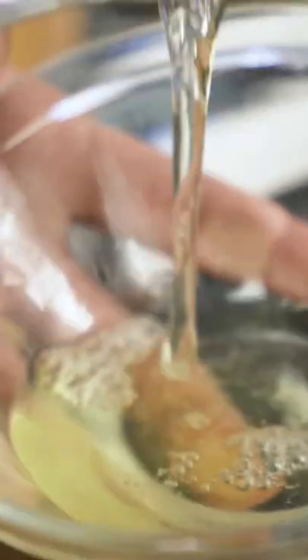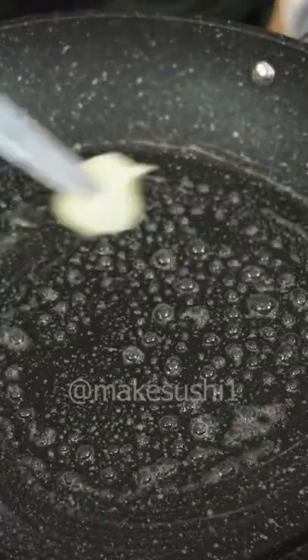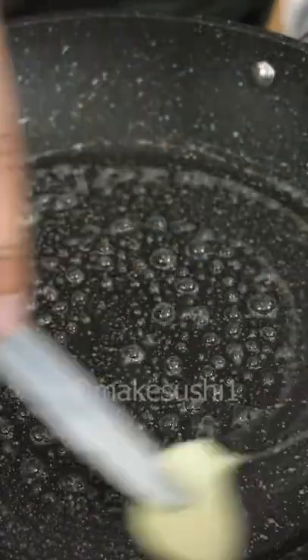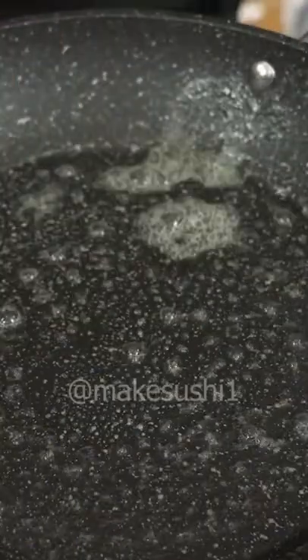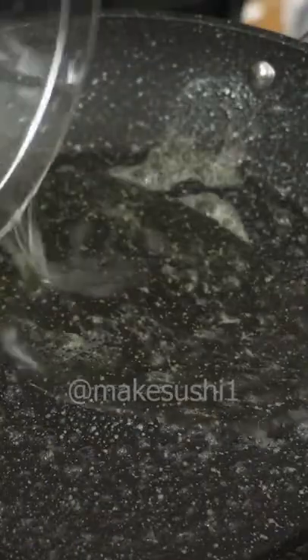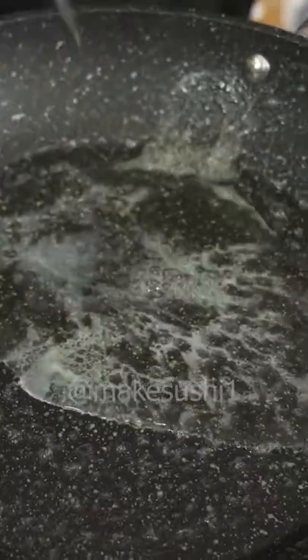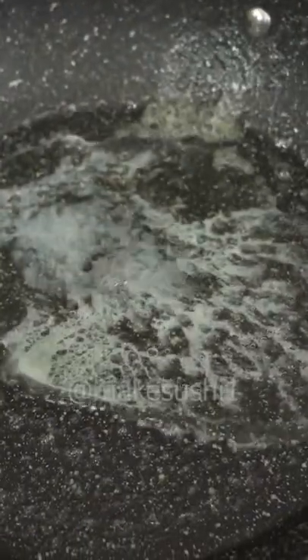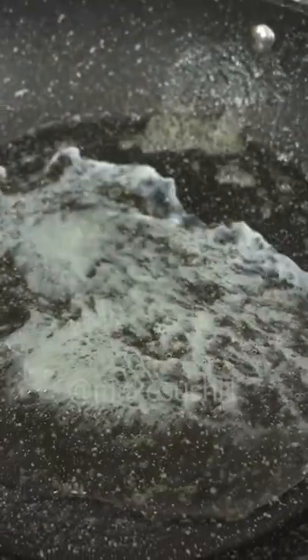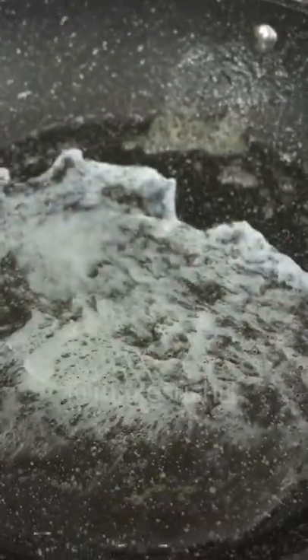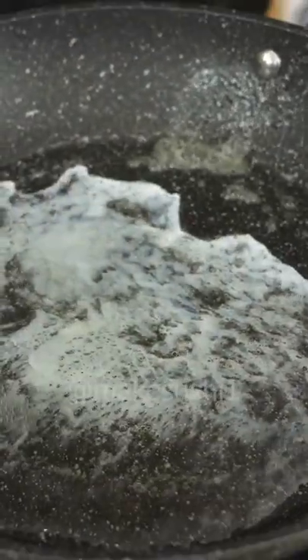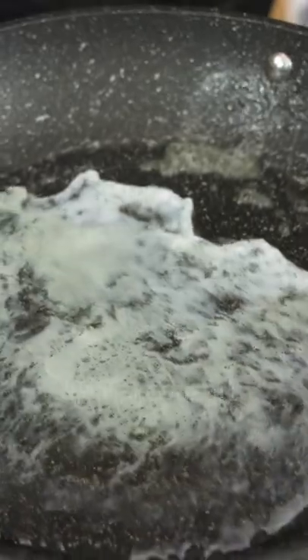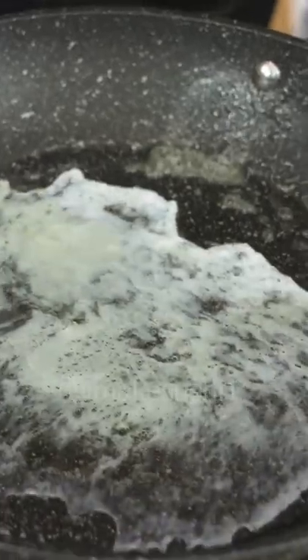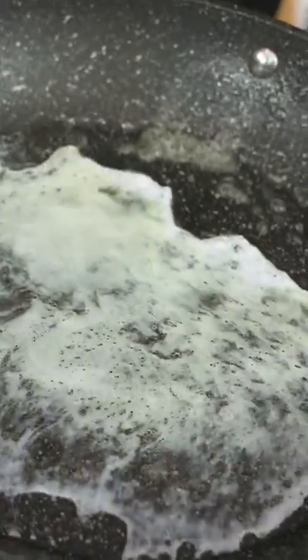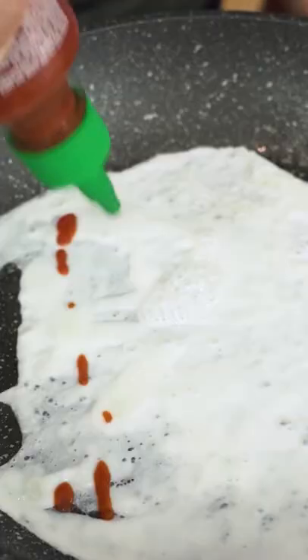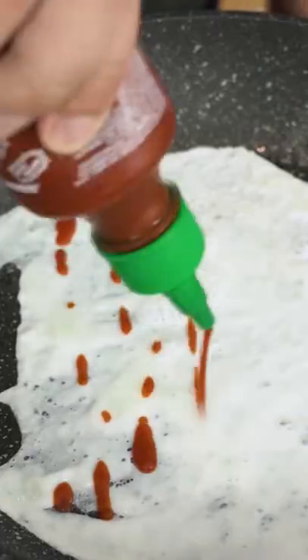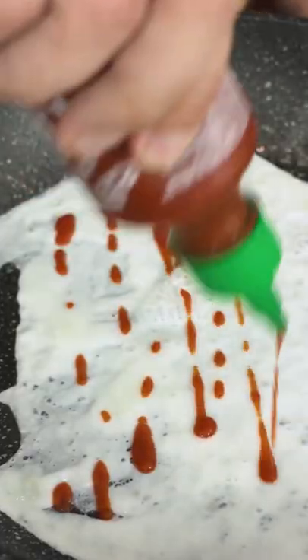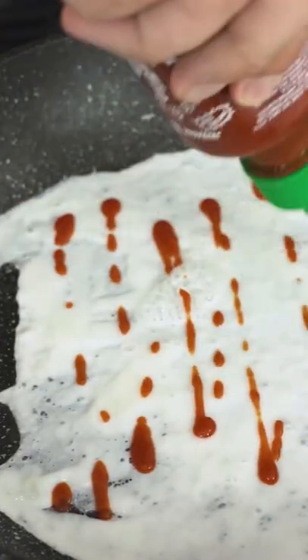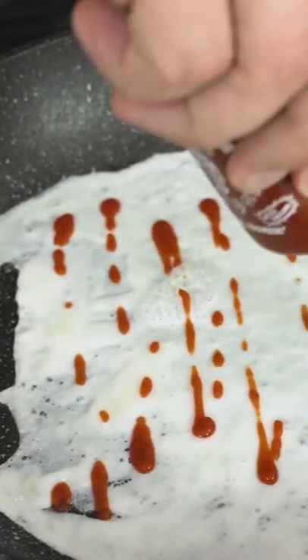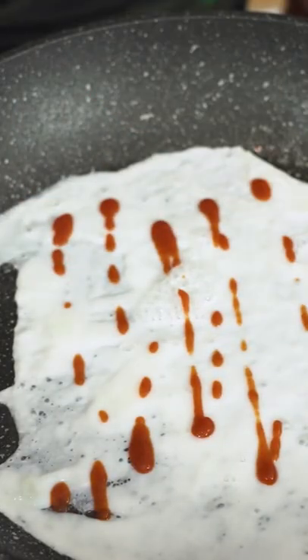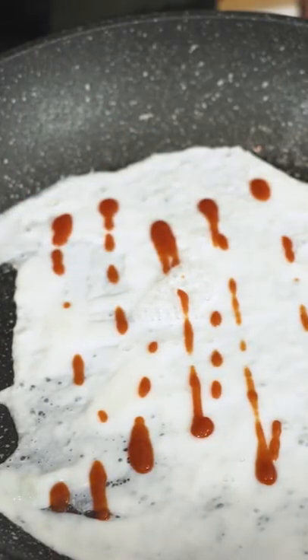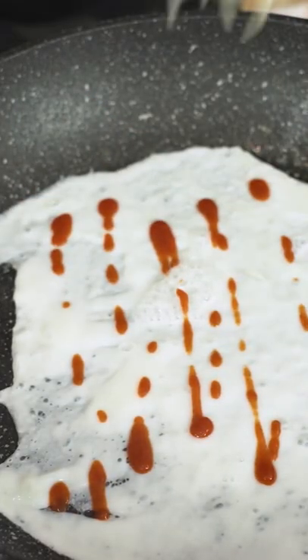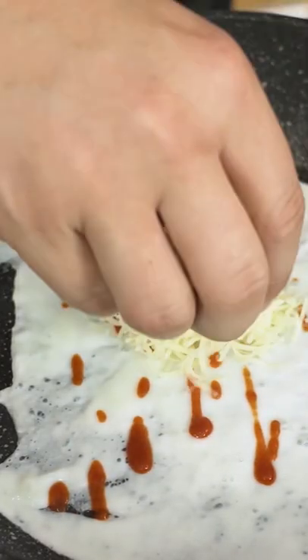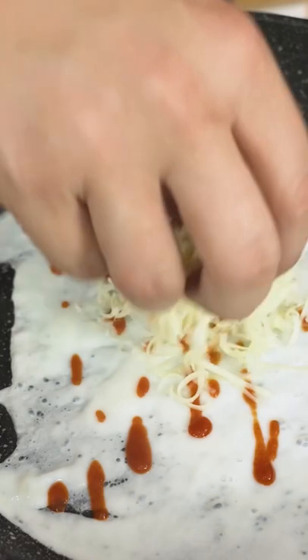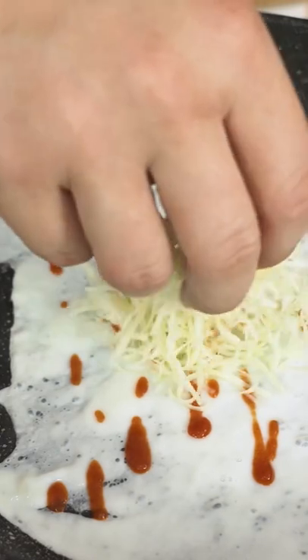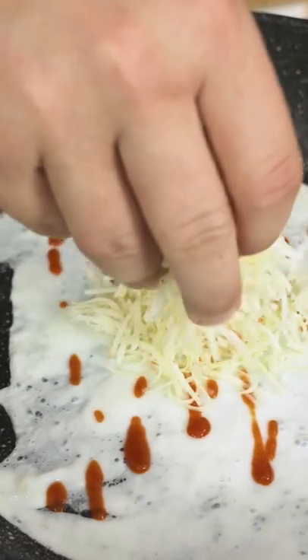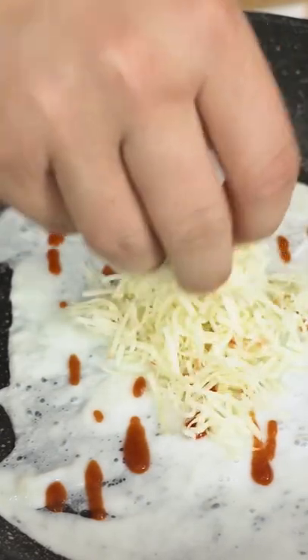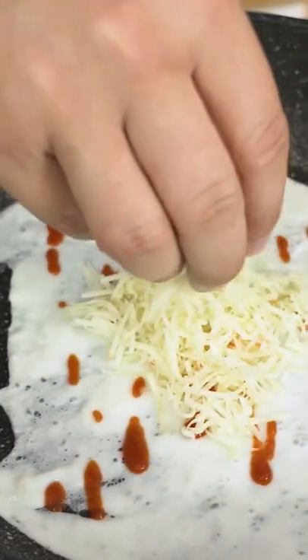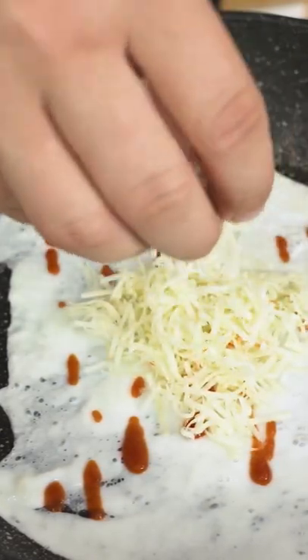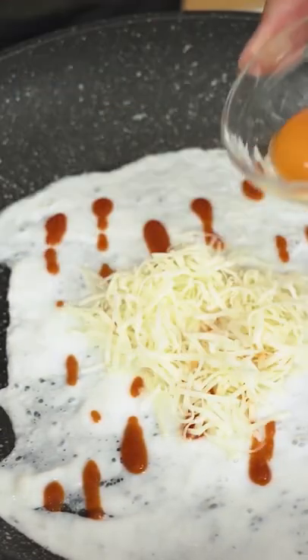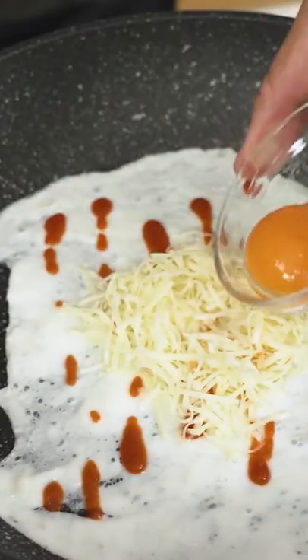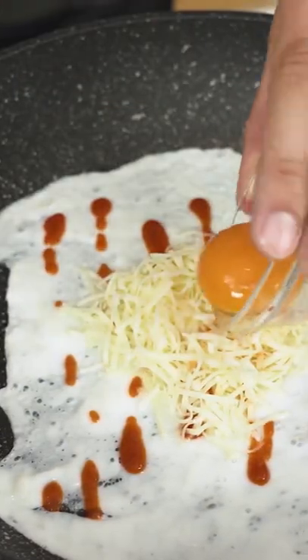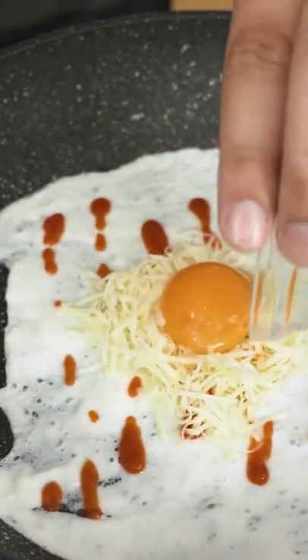Add some butter, then take our forked eggs and try to spread it around as much as you can. Put some Sriracha — if you don't like Sriracha you can put some ketchup. Put a little bit of amortelle cheese here and make a little hole, then we're going to put the egg yolk in the hole.